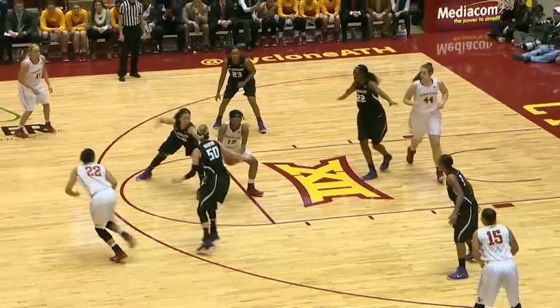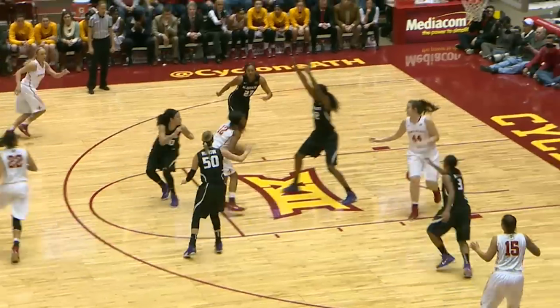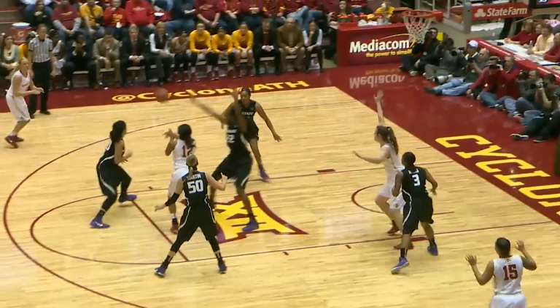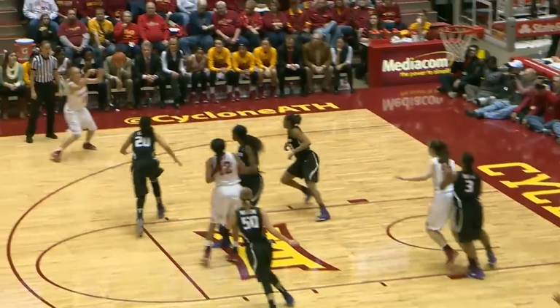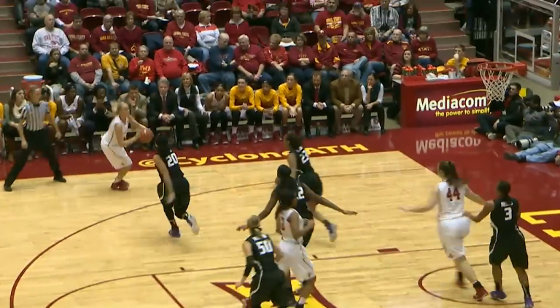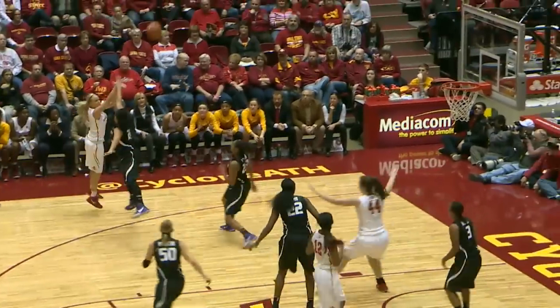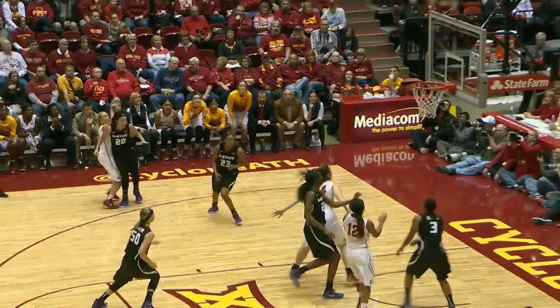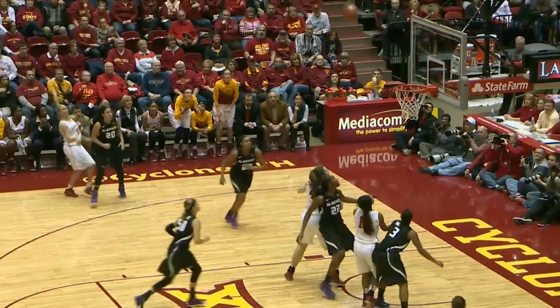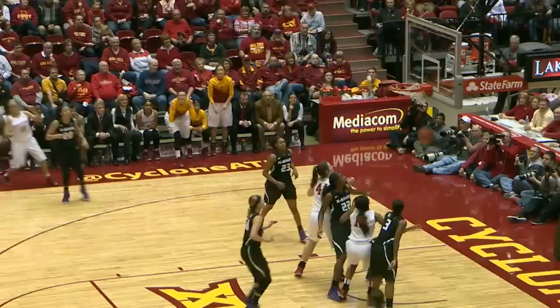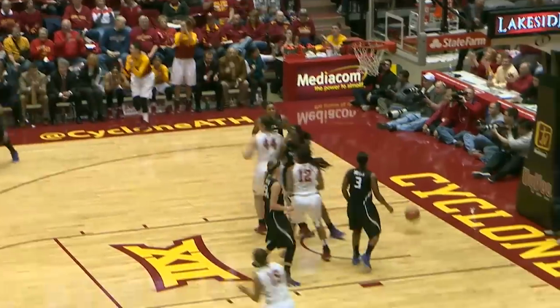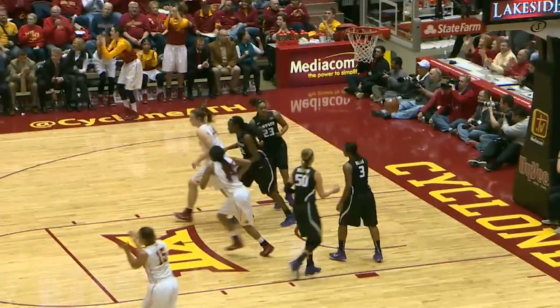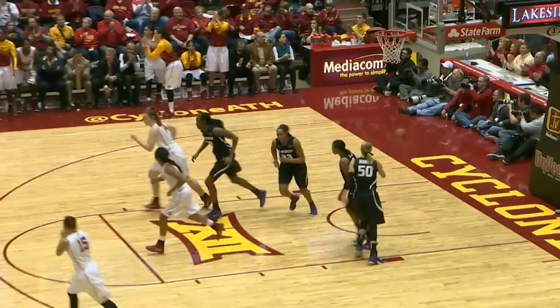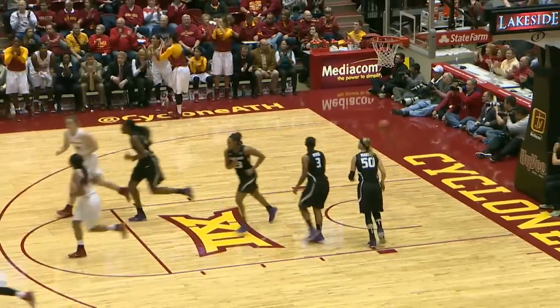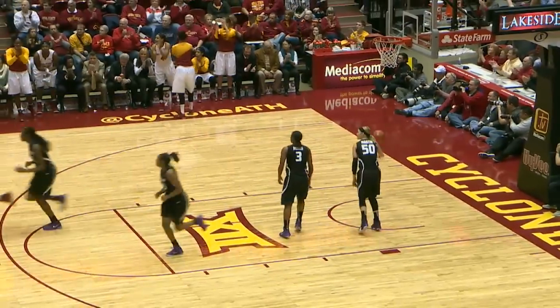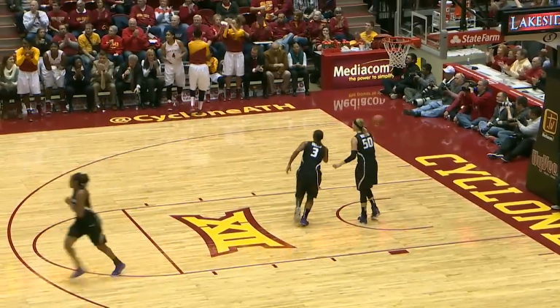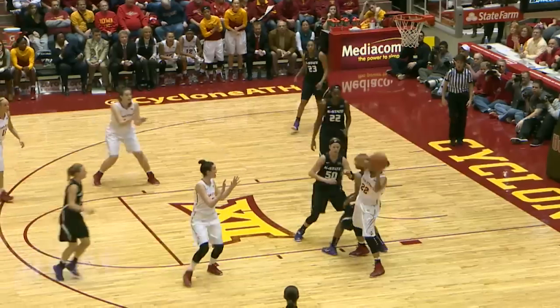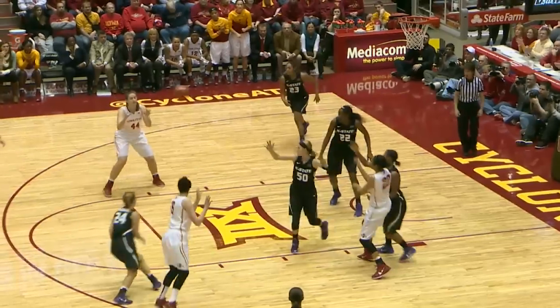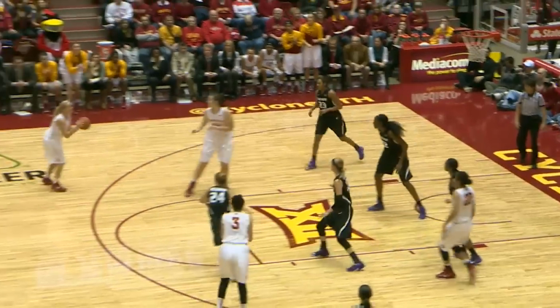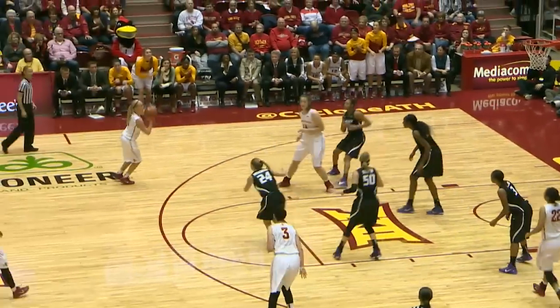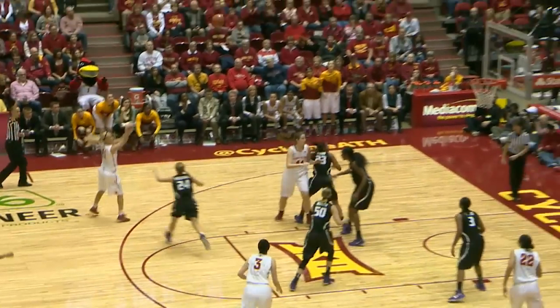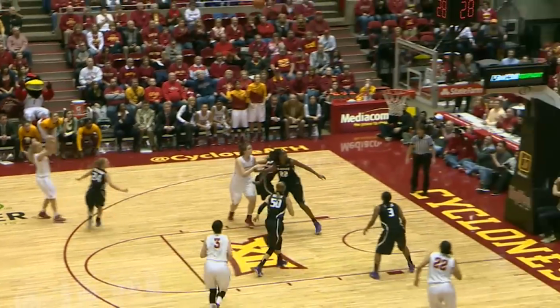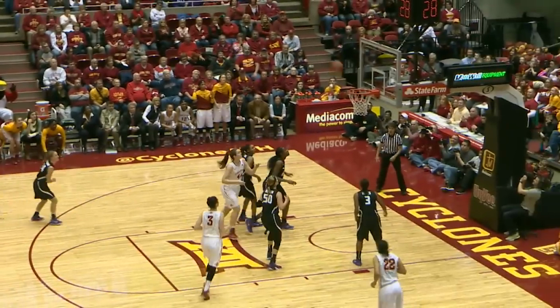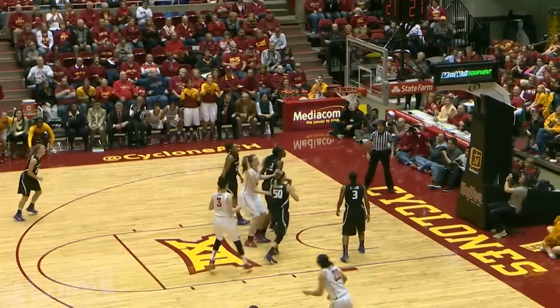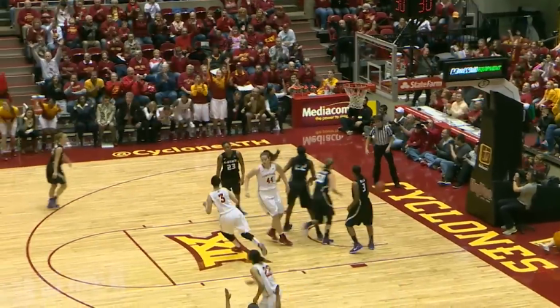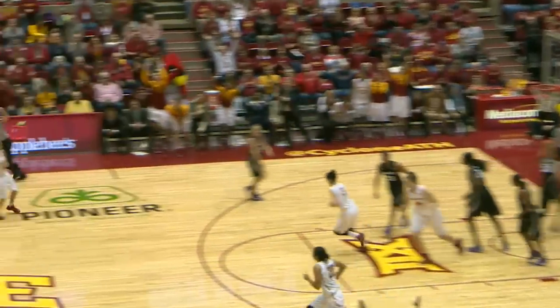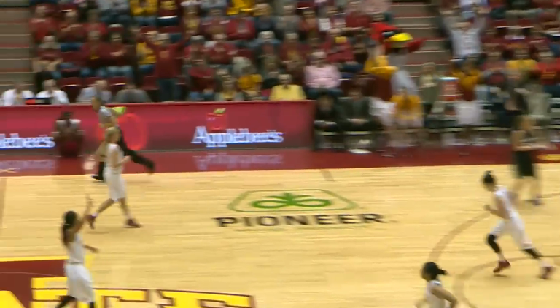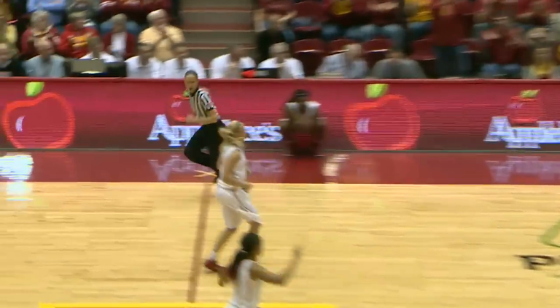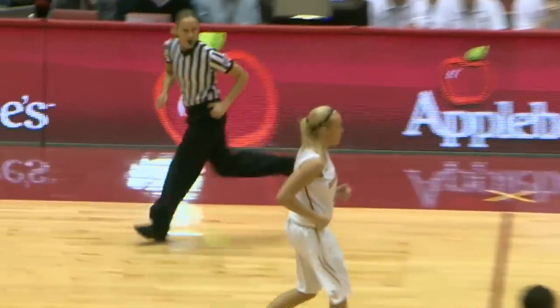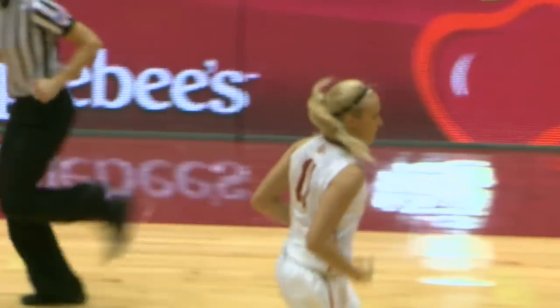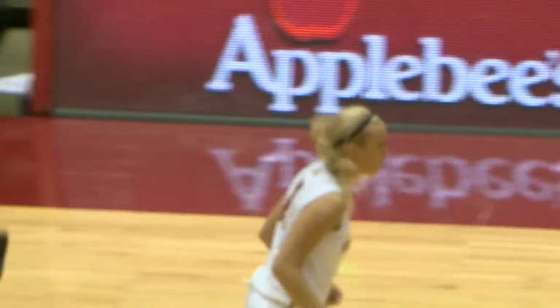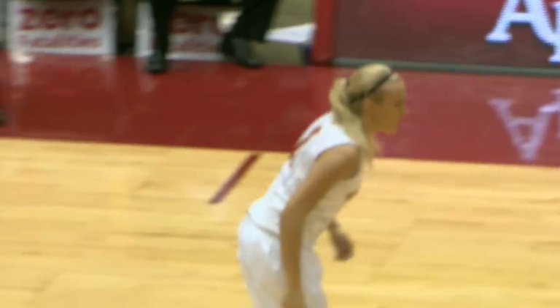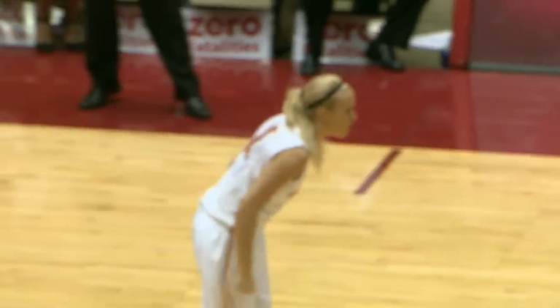Williamson bounce pass to Shawna Johnson, over to Buckley — Buckley from the left wing, three-pointer is up and good by Jada Buckley. But a rebound to Brynn Williamson, out to Buckley for three — yes. Jada Buckley hits the Wellmark three-pointer and it's 48-44.